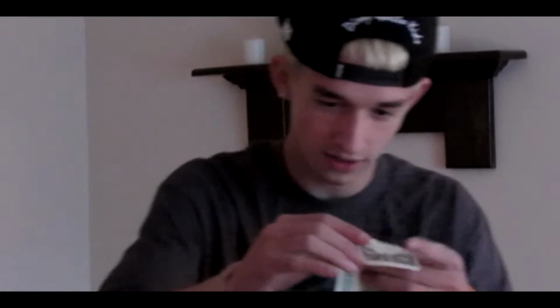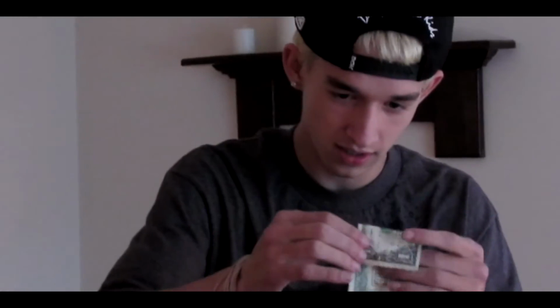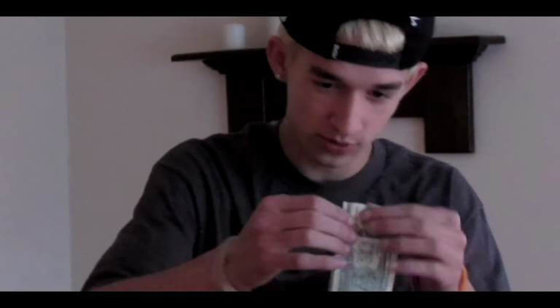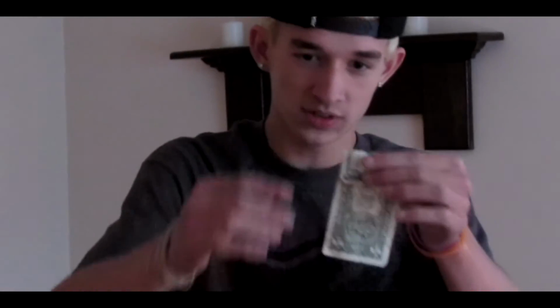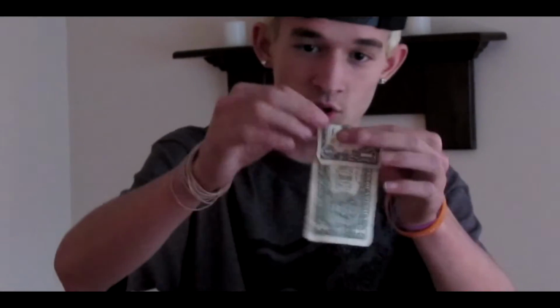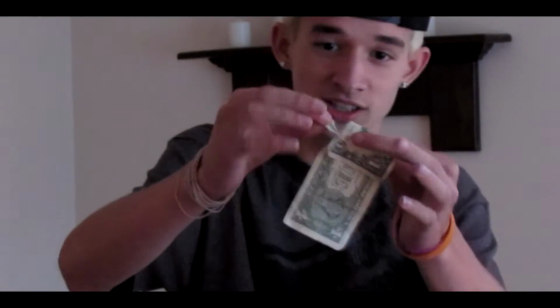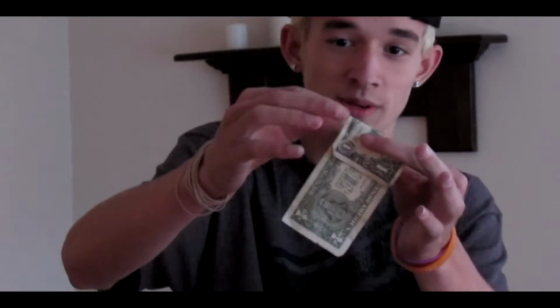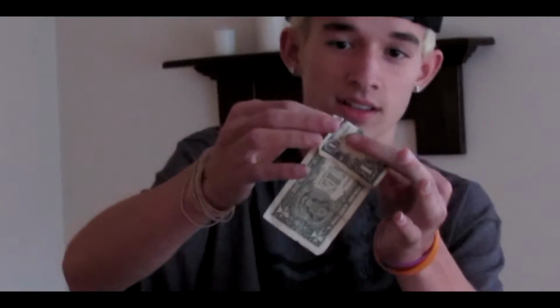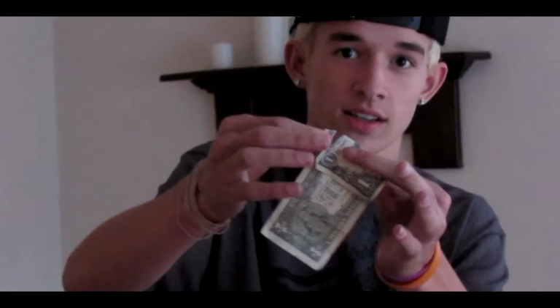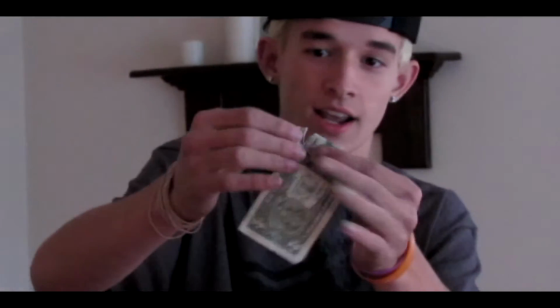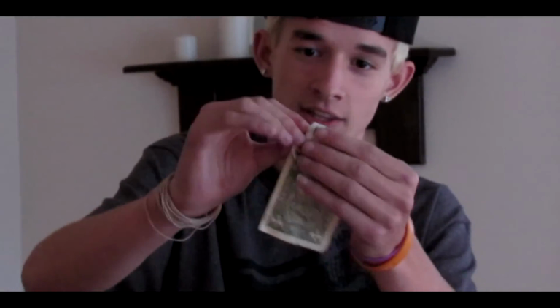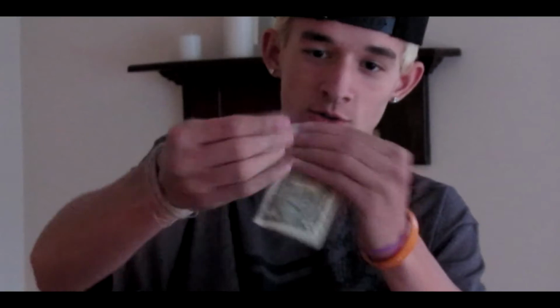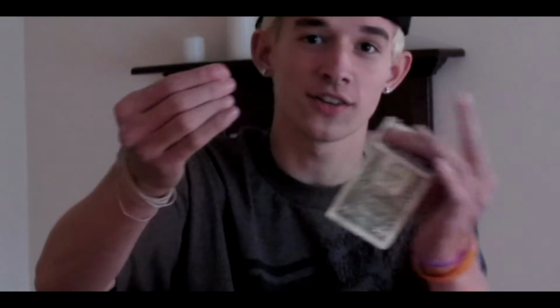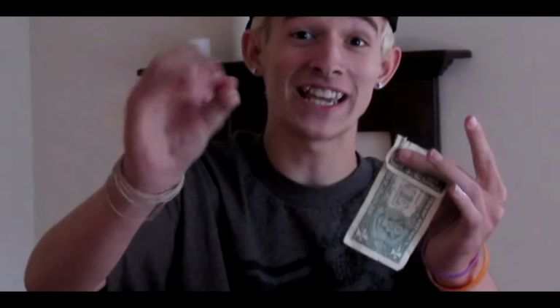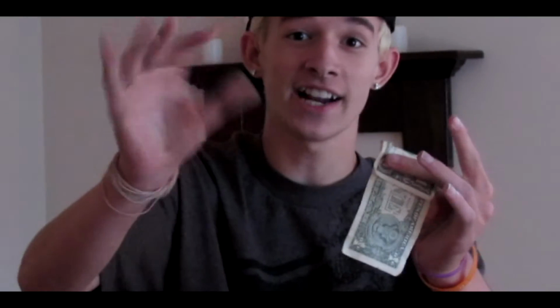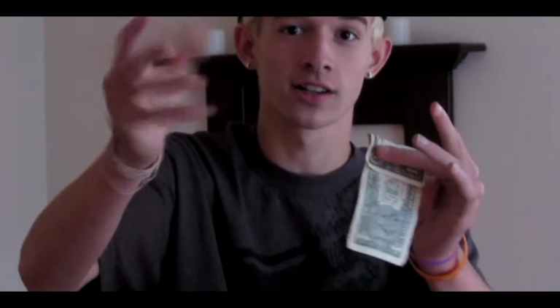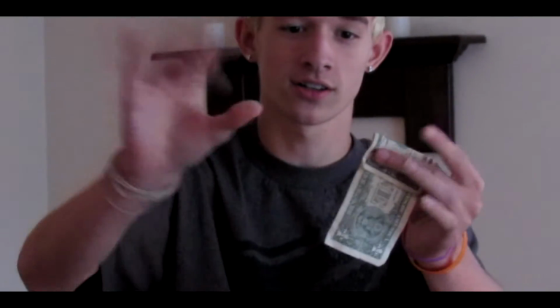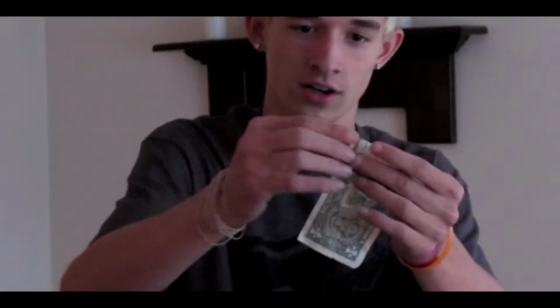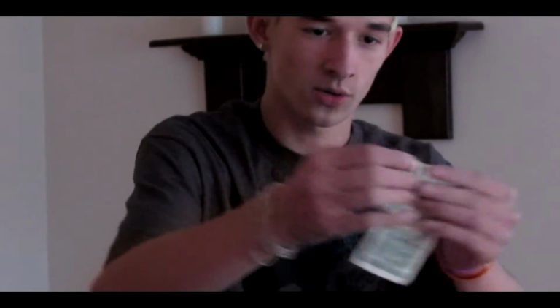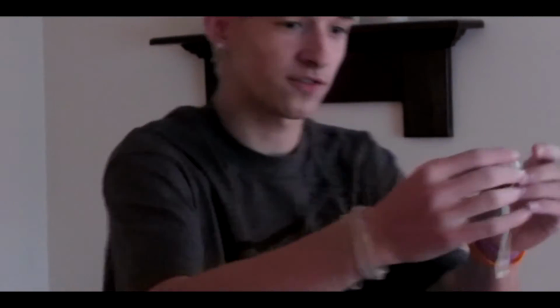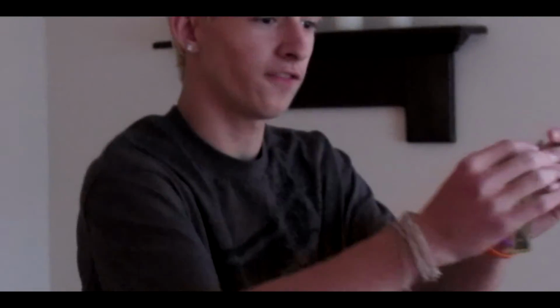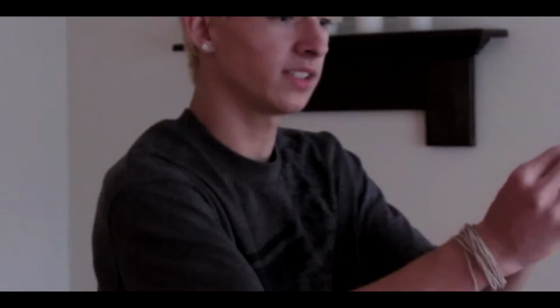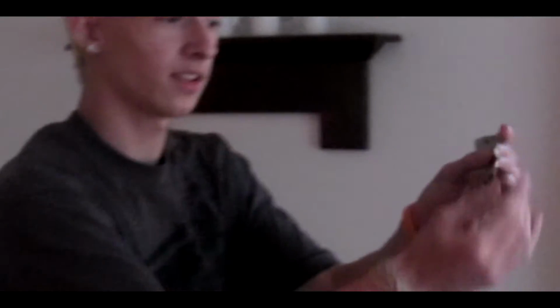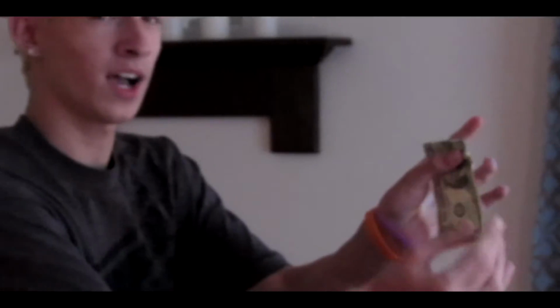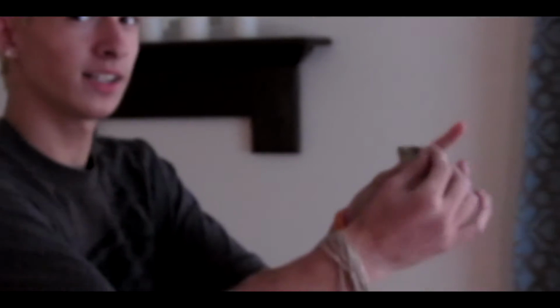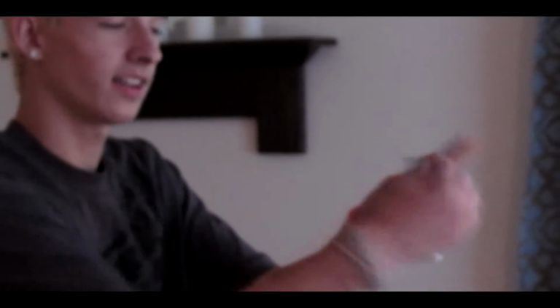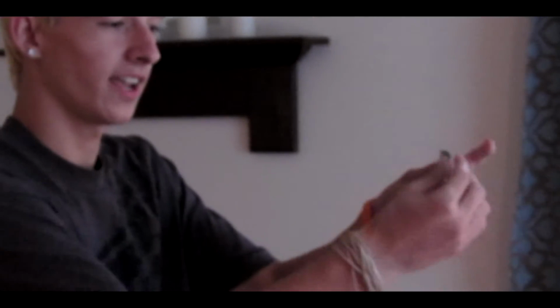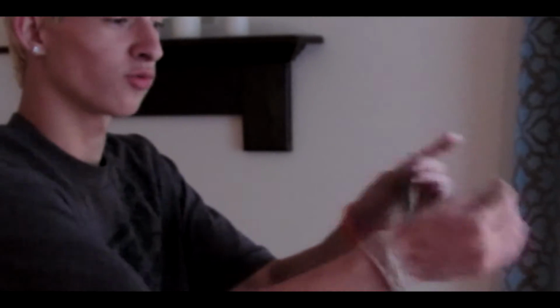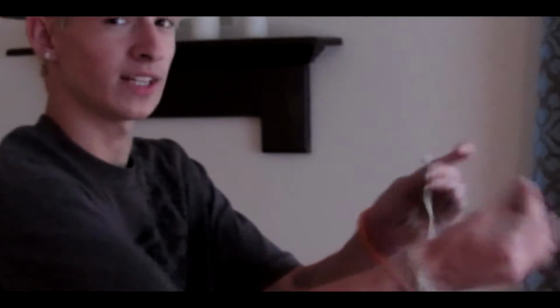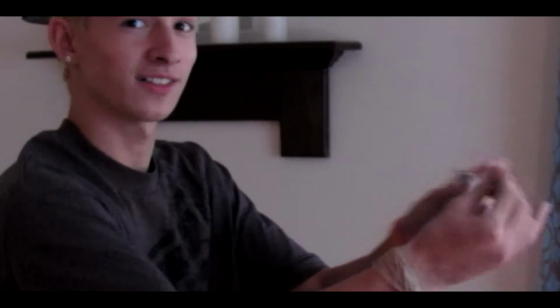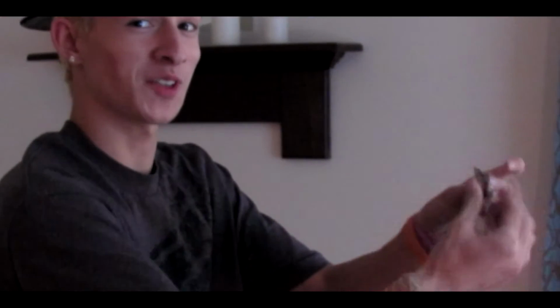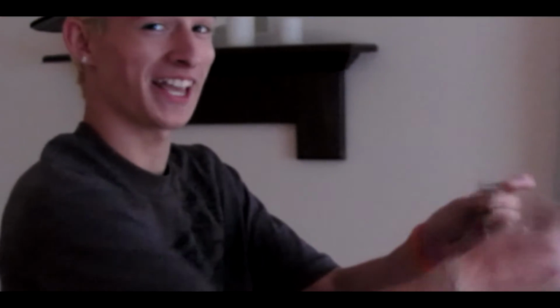So when you fold it up, you actually do rip it. And then you do a fake tear where you just fold it behind and just rip it, just like that.